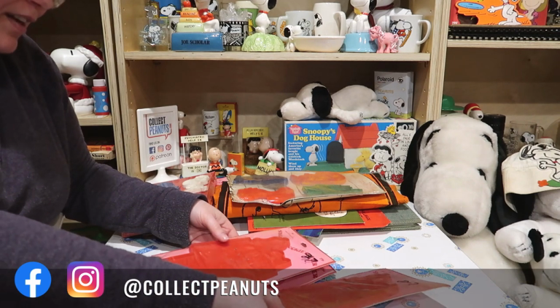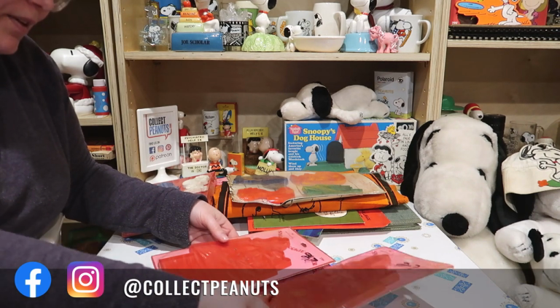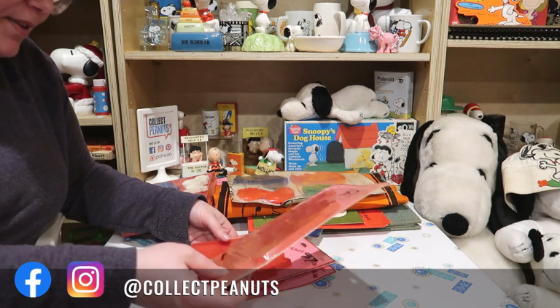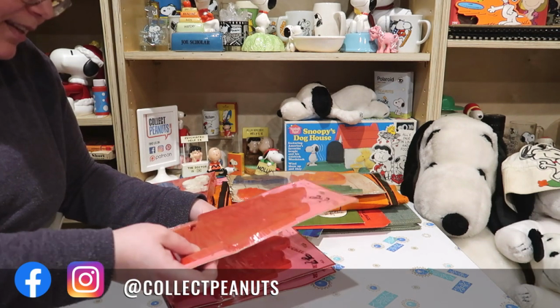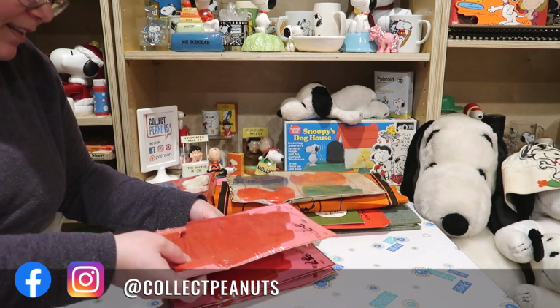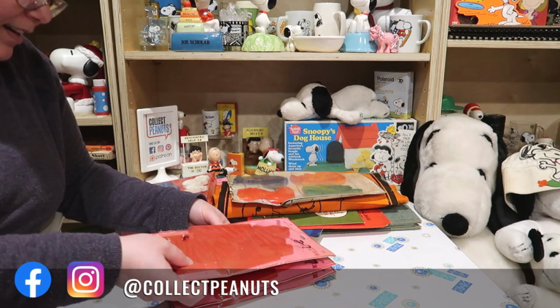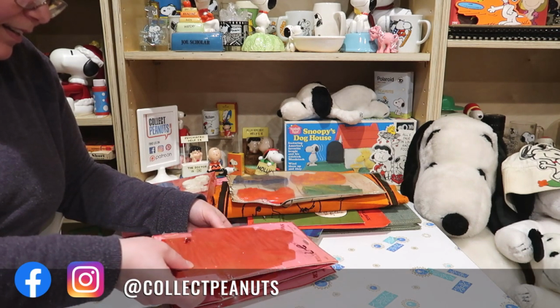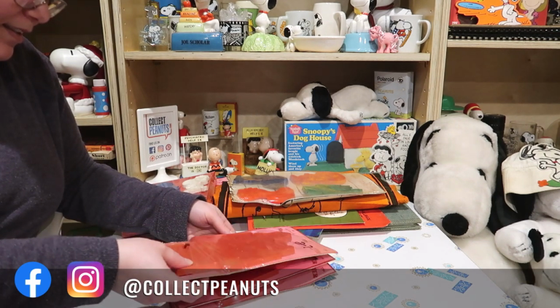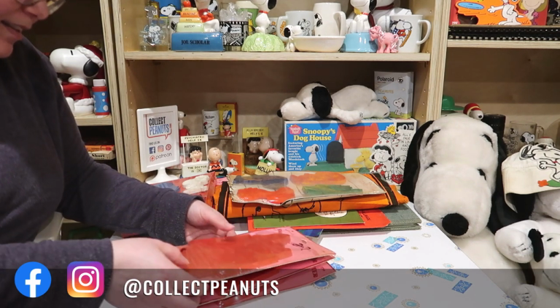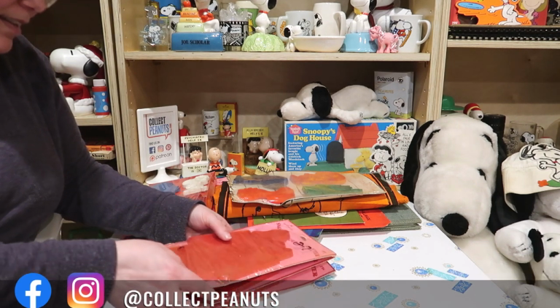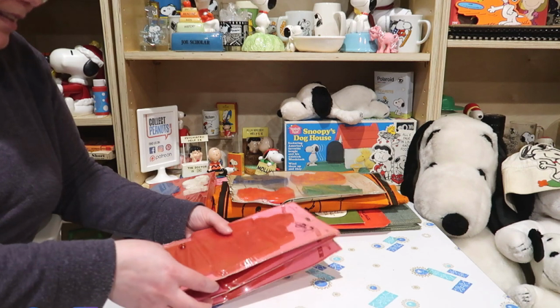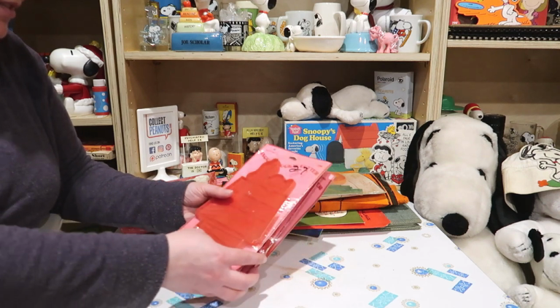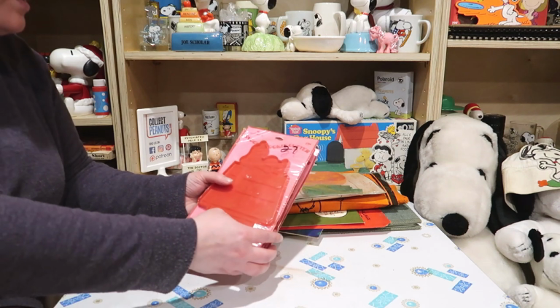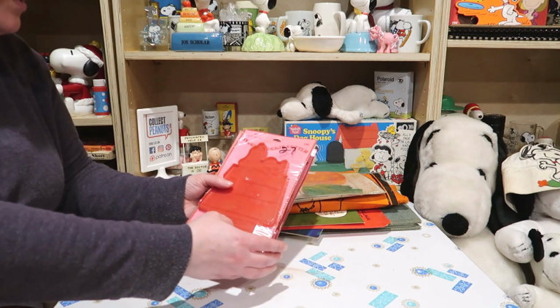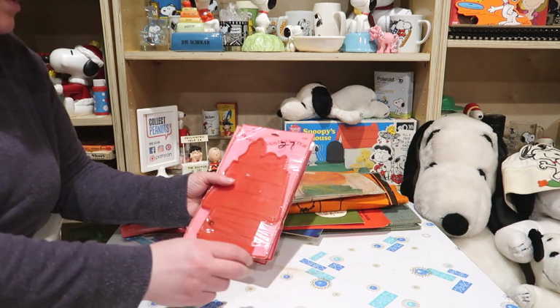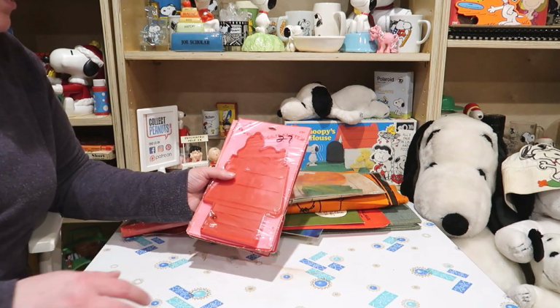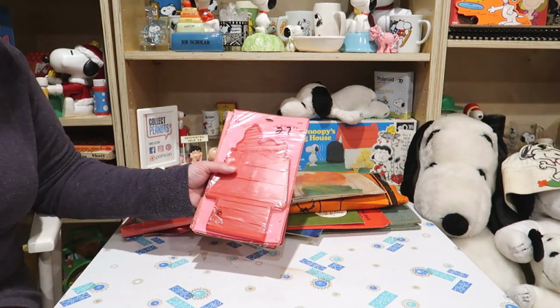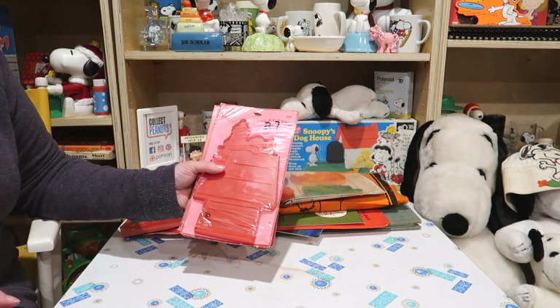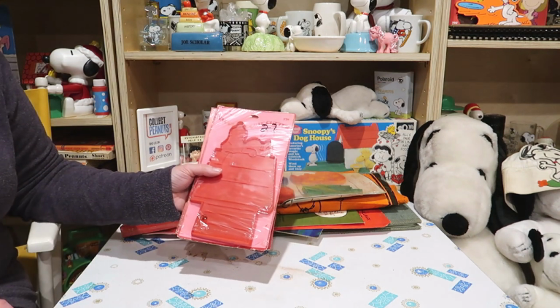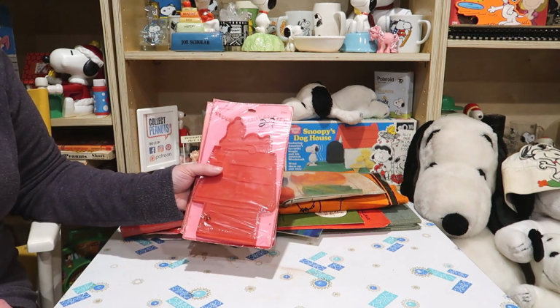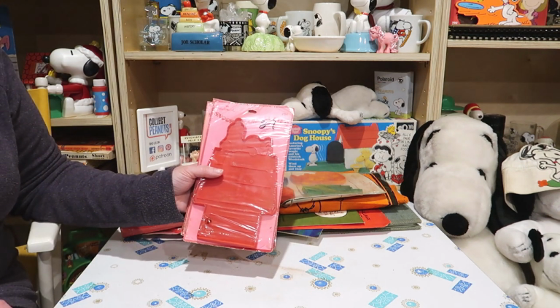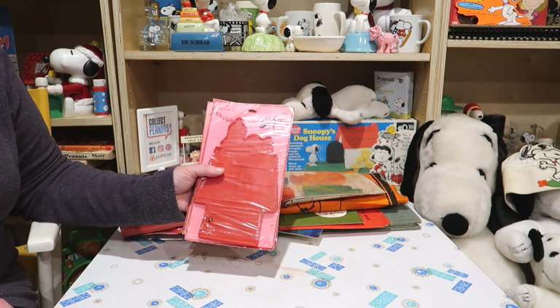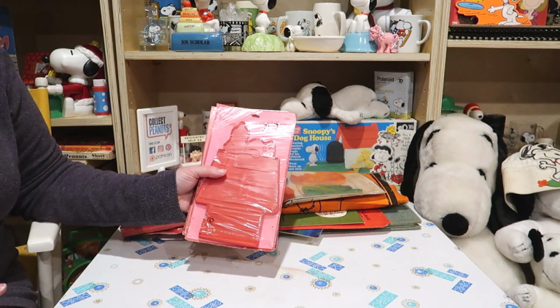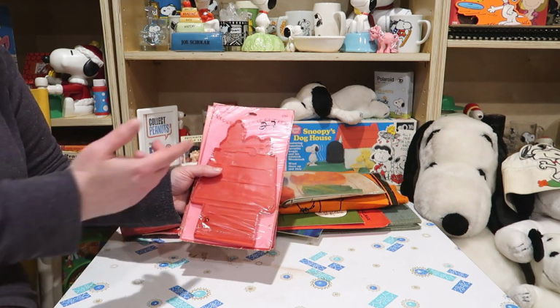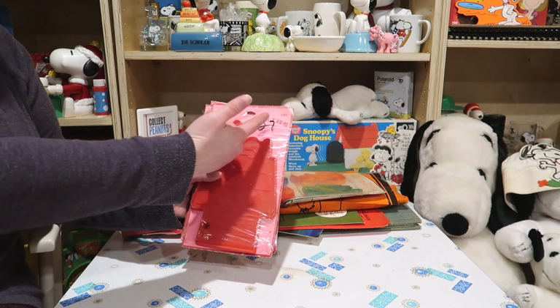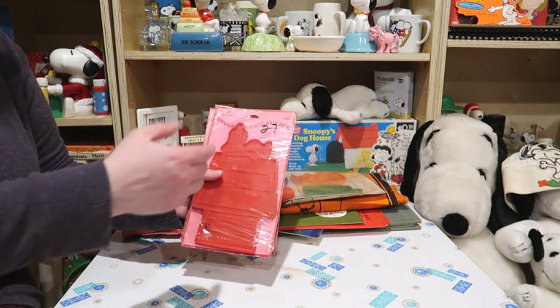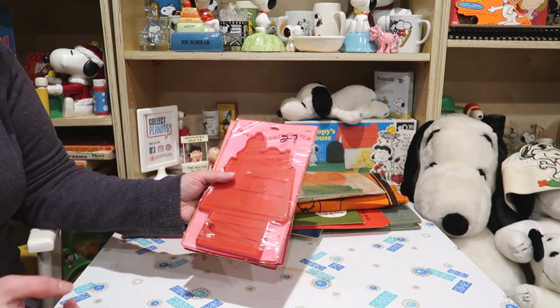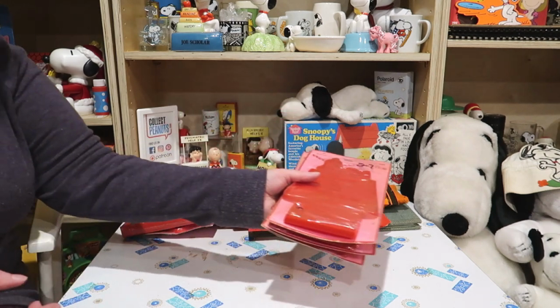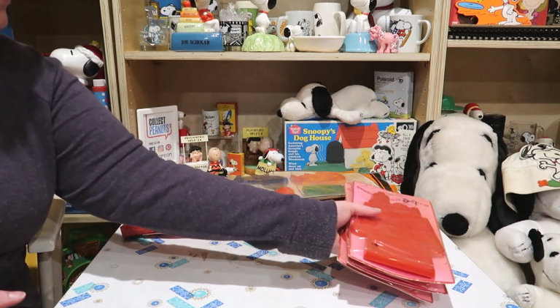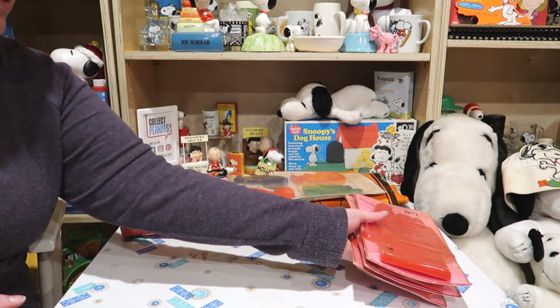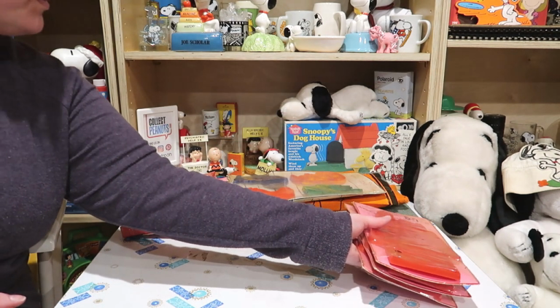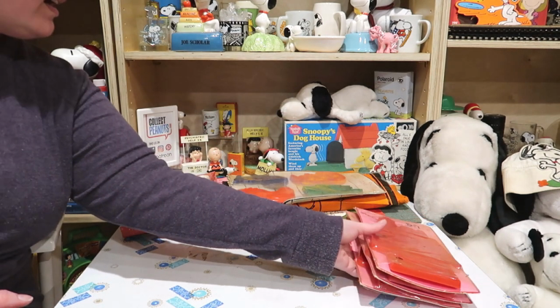I wonder if she was able to get these on clearance, since they say 27 cents at the top. Can you imagine just paying $0.27 for these? Even the original price is $0.75 — doesn't seem too bad.